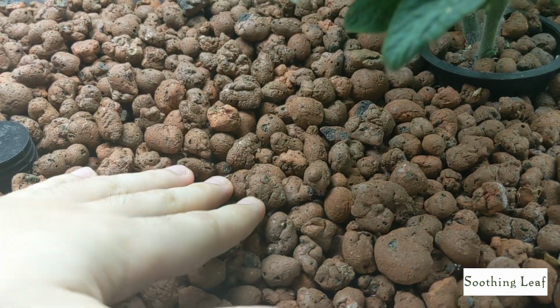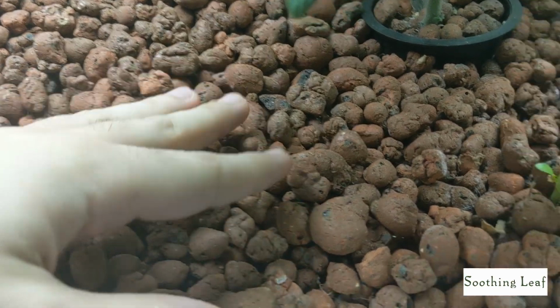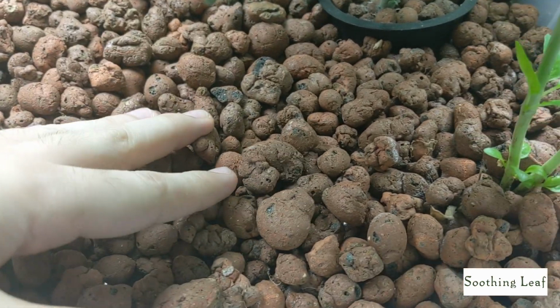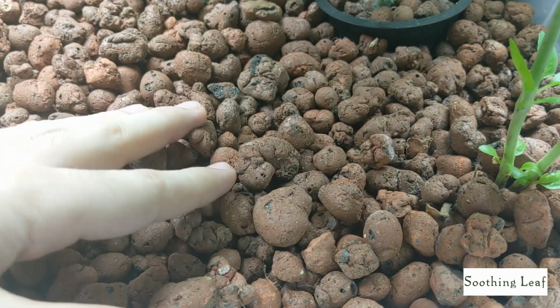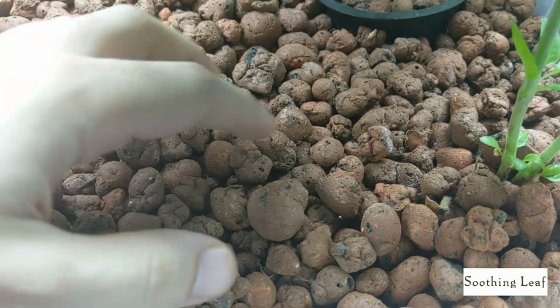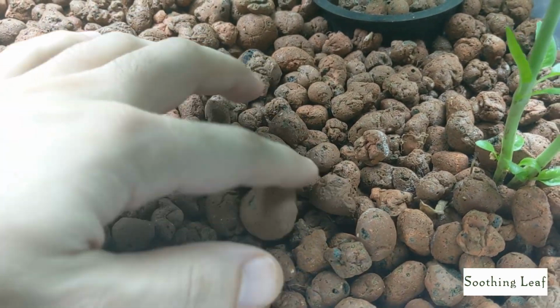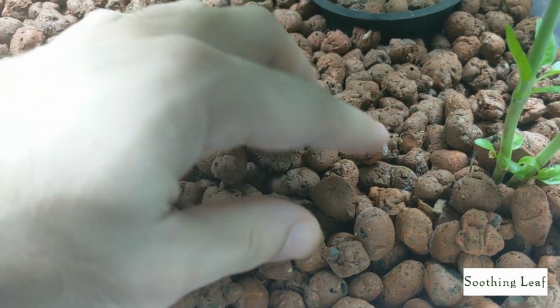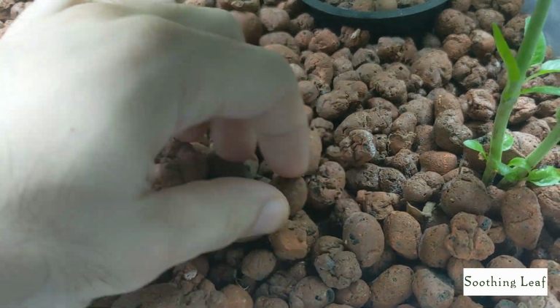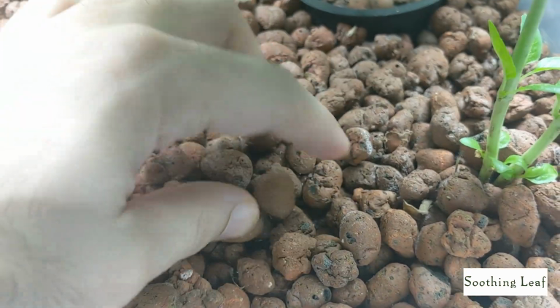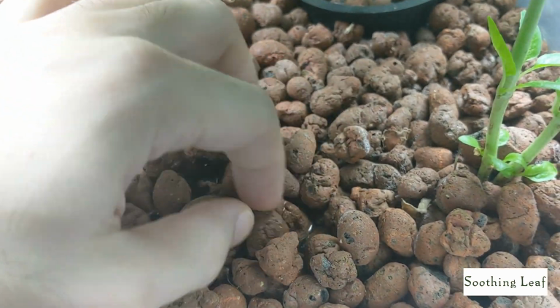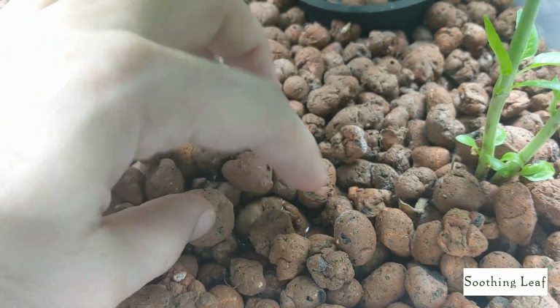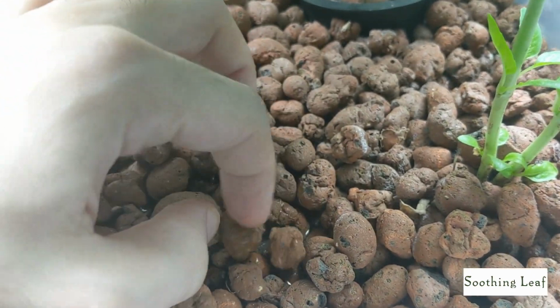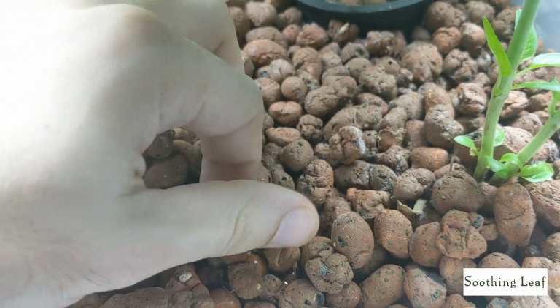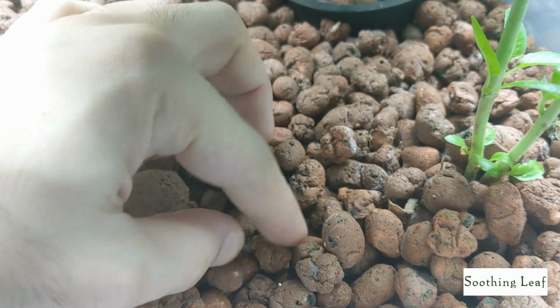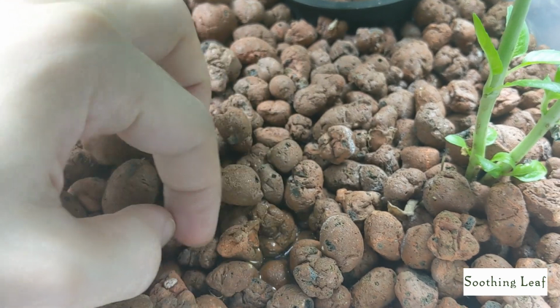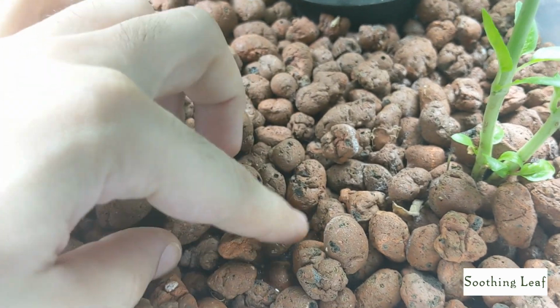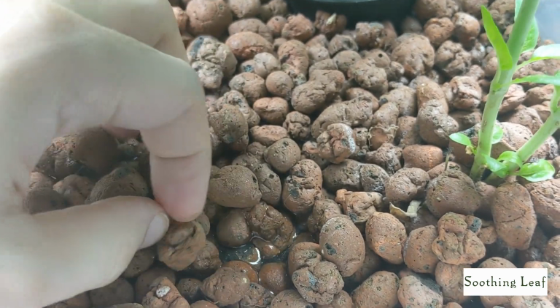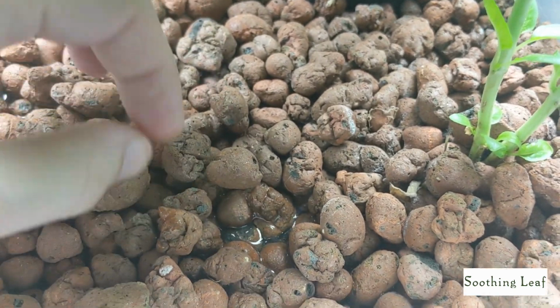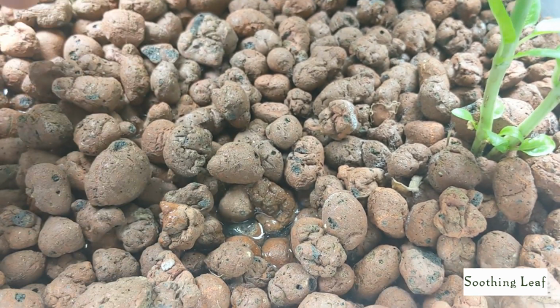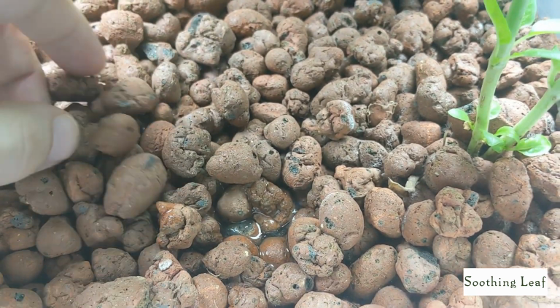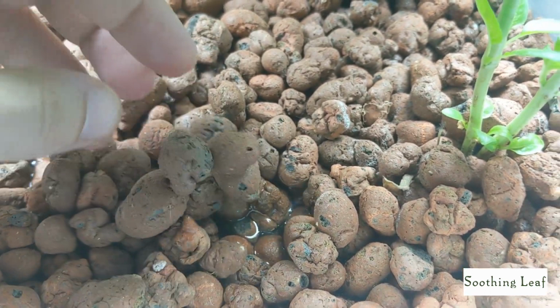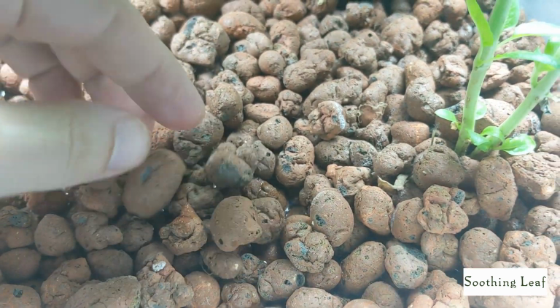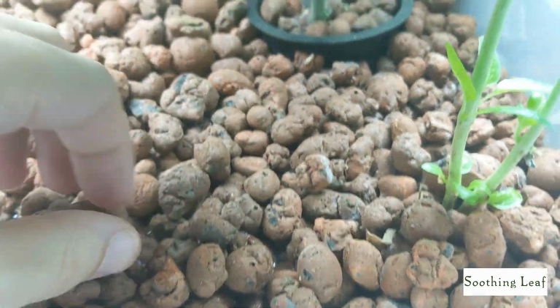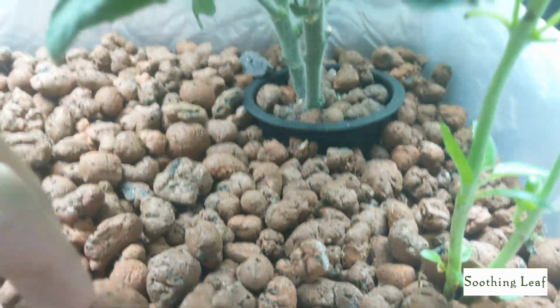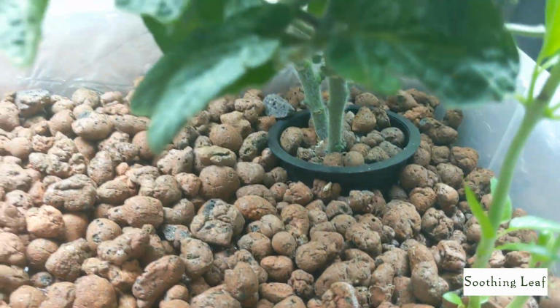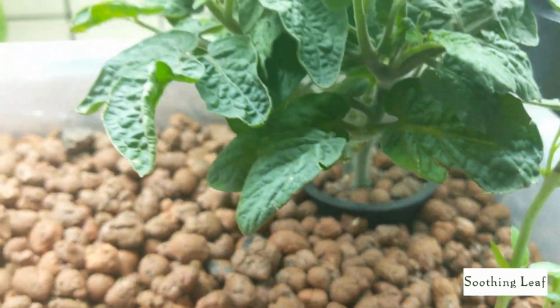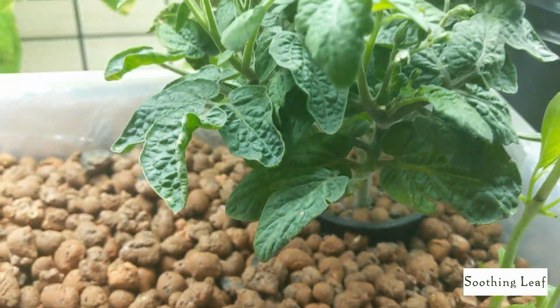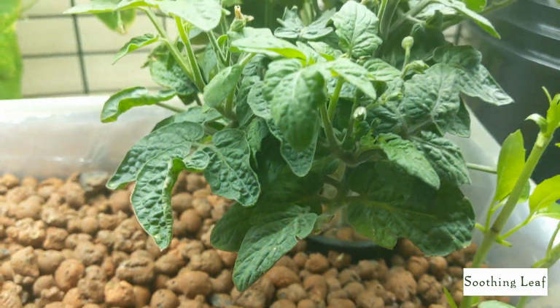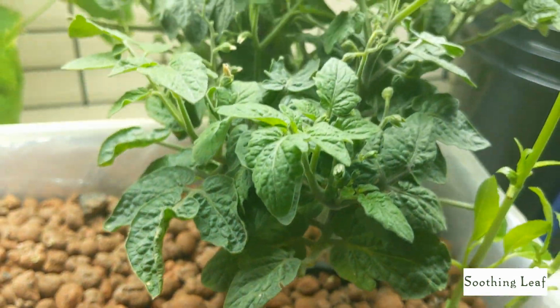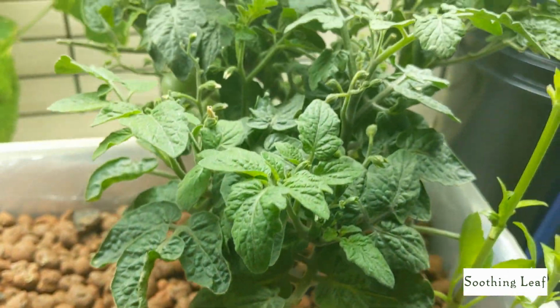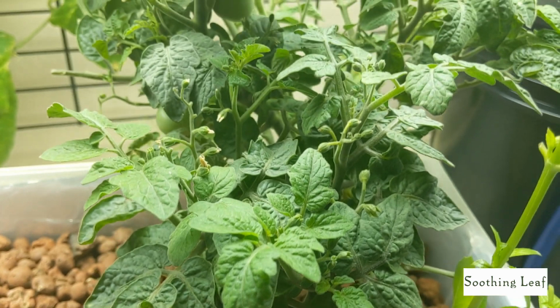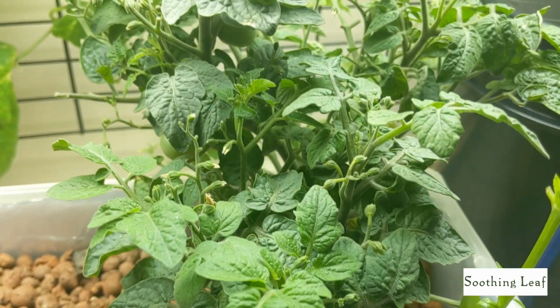Hey guys, welcome back to my garden. Today we have day 50 of our indoor grow for this ebb and flow kit that we put together, and things are off to a really good start.